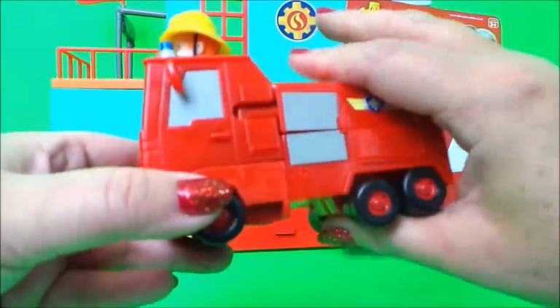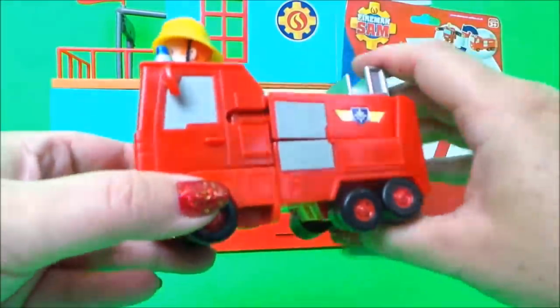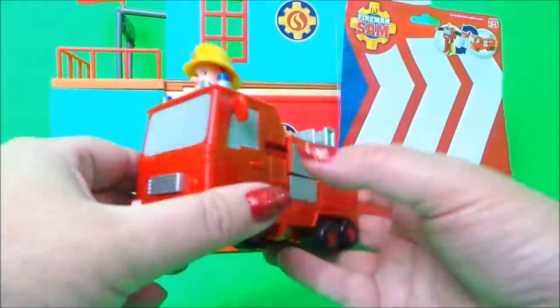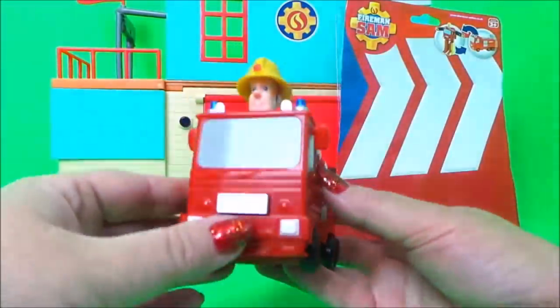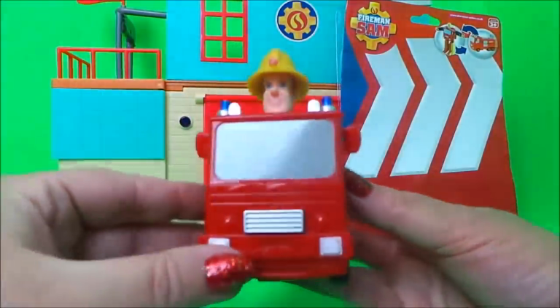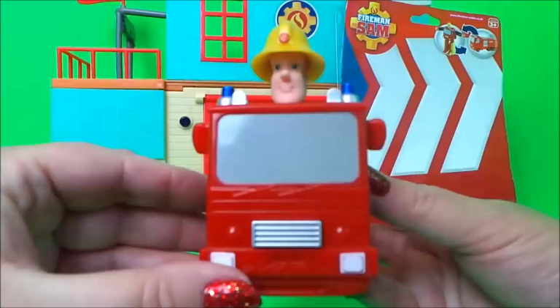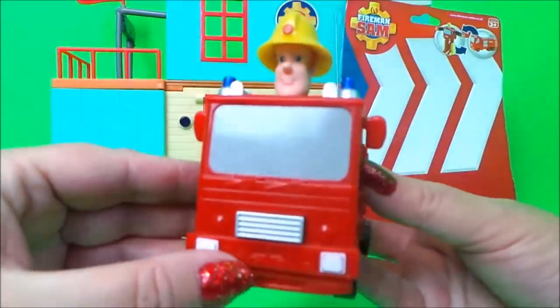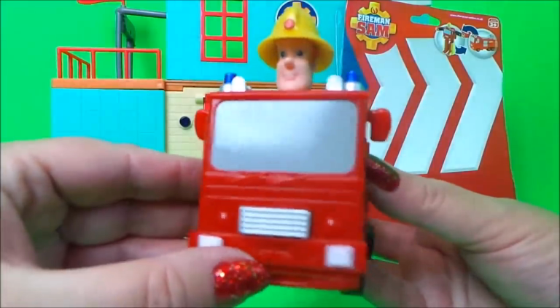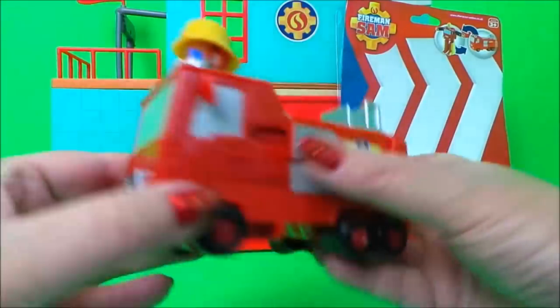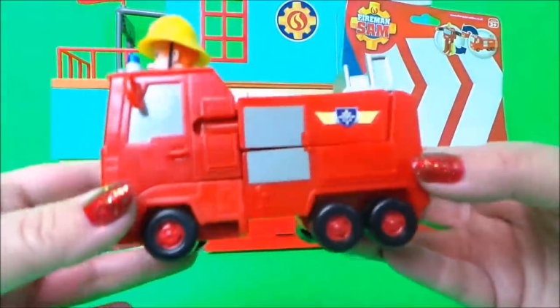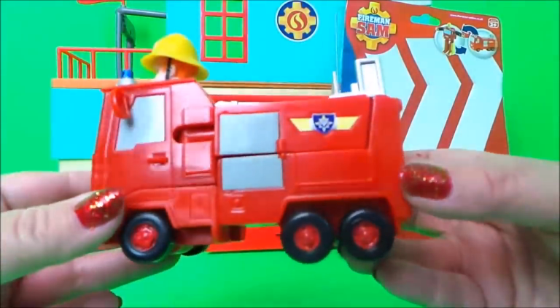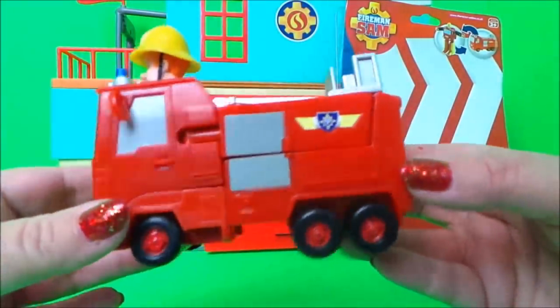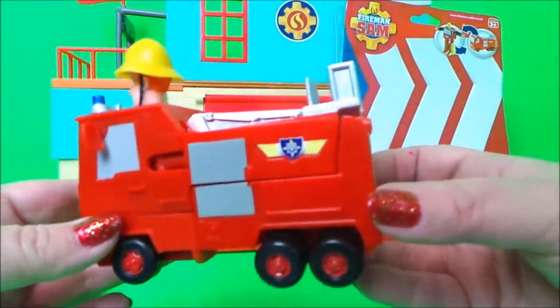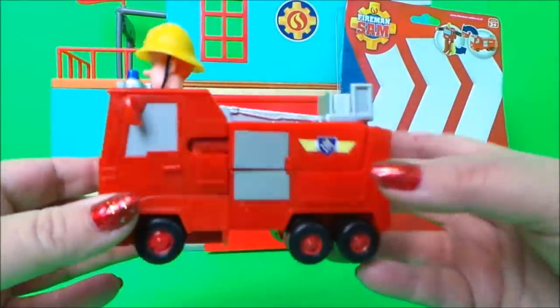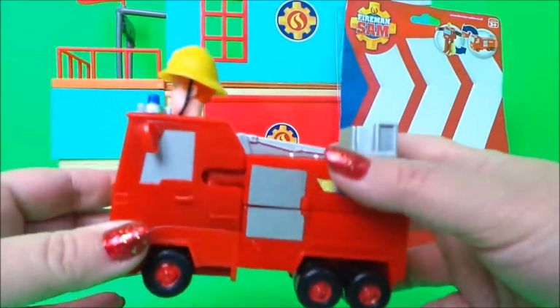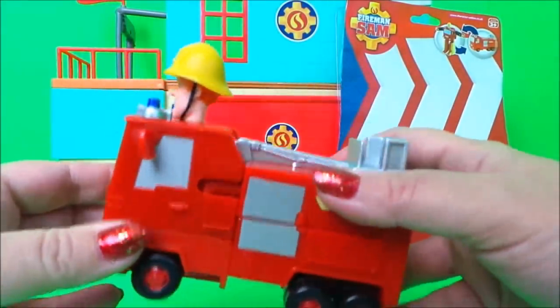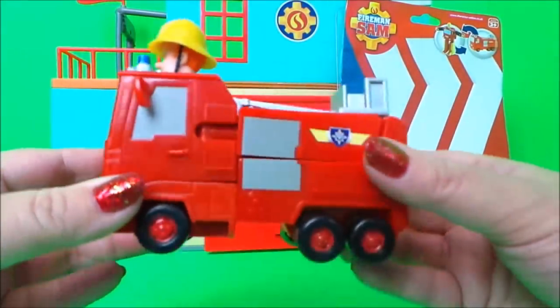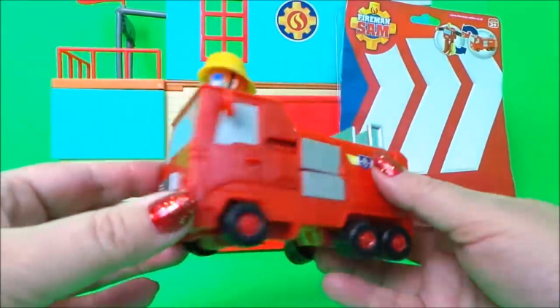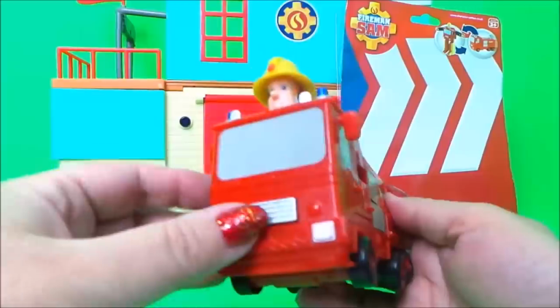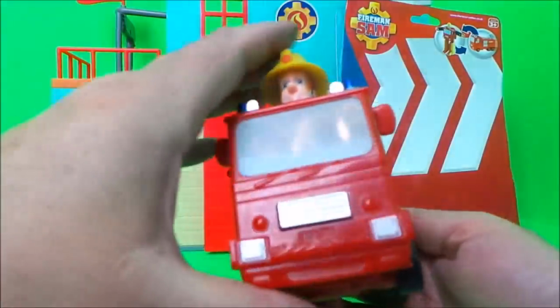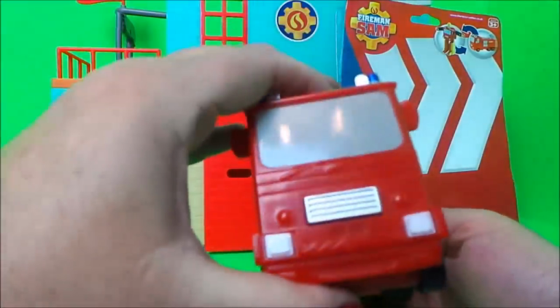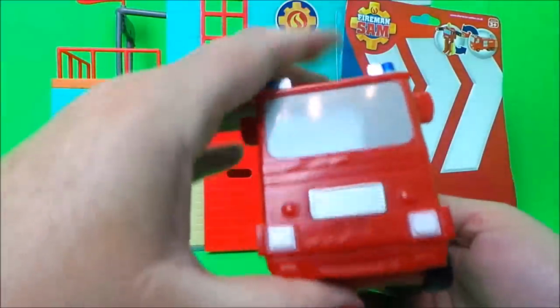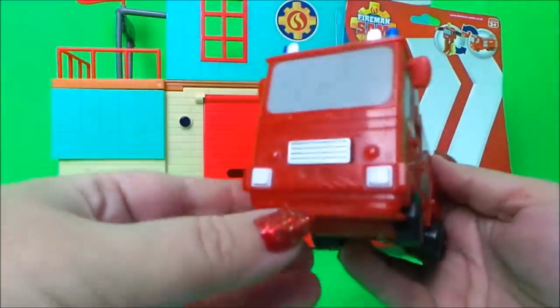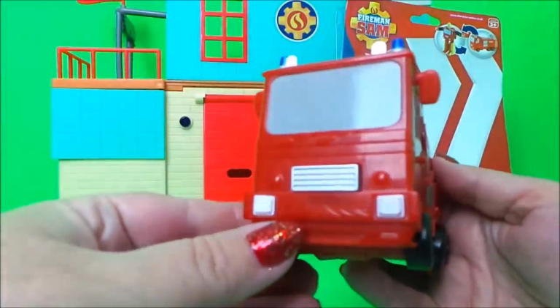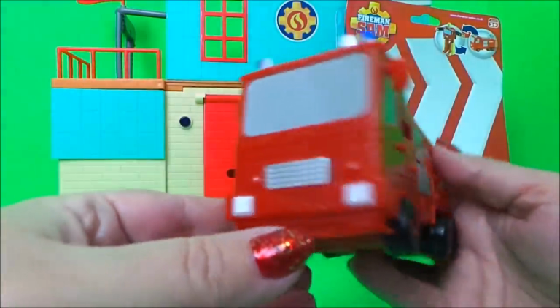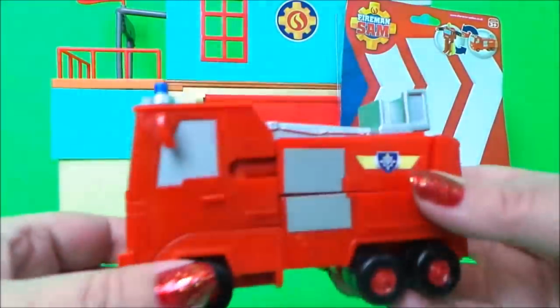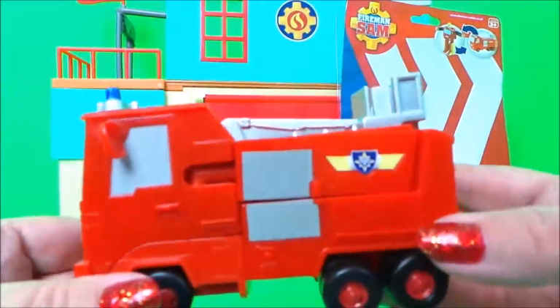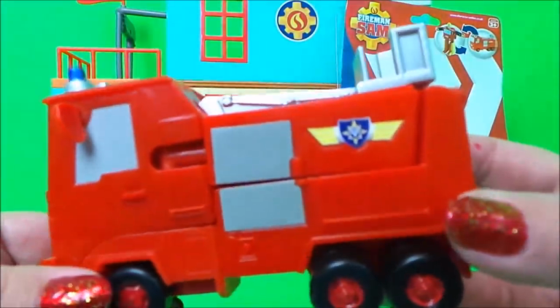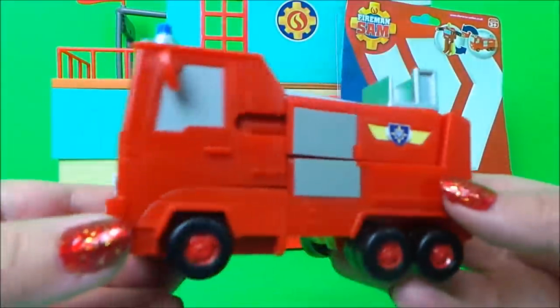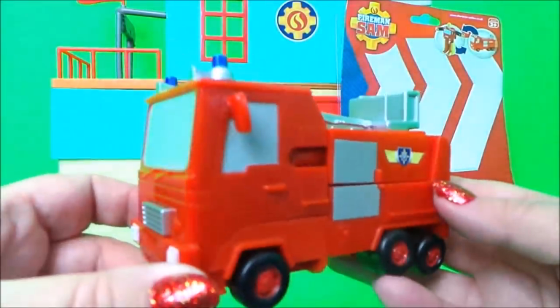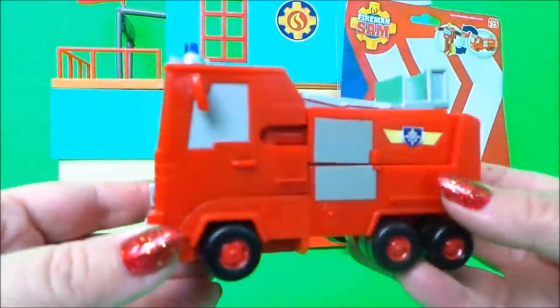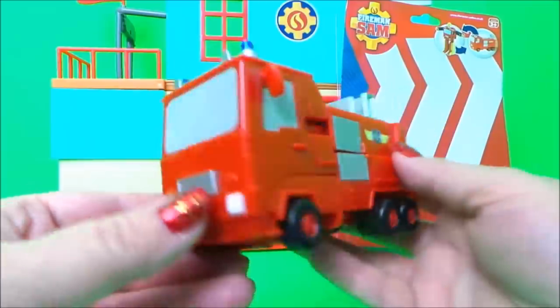All we need to do now is just flip it down — there he is, there's our Fireman Sam transformed into Jupiter. We can push his head down — there we go.